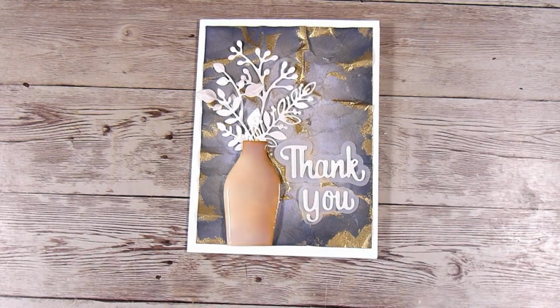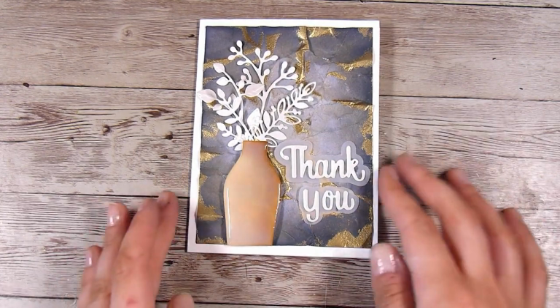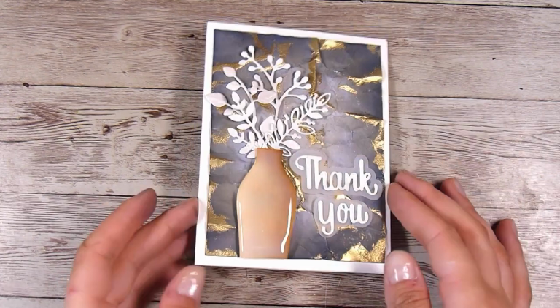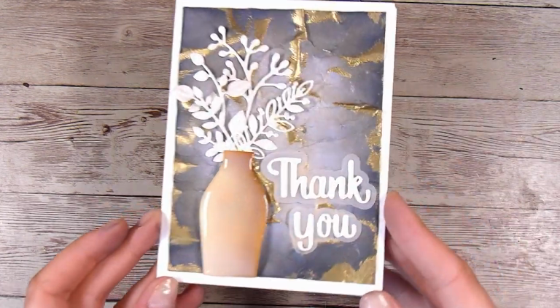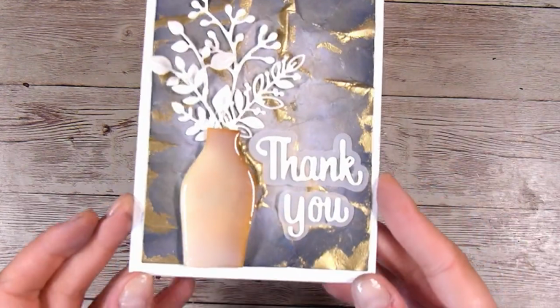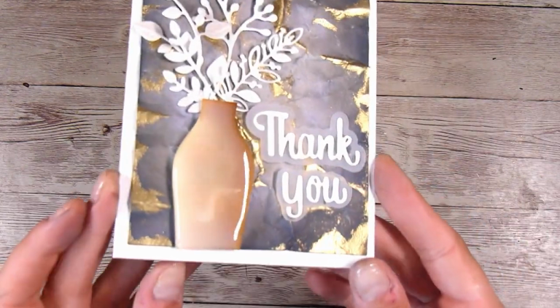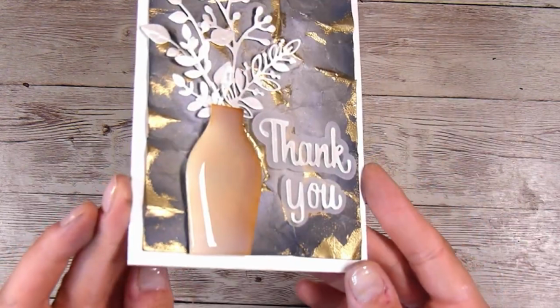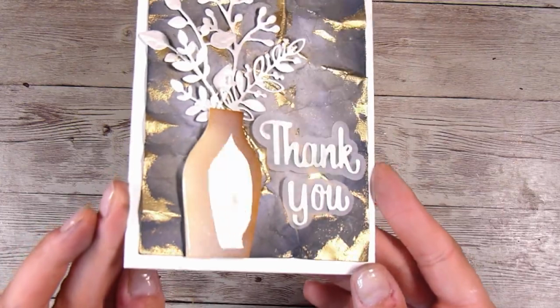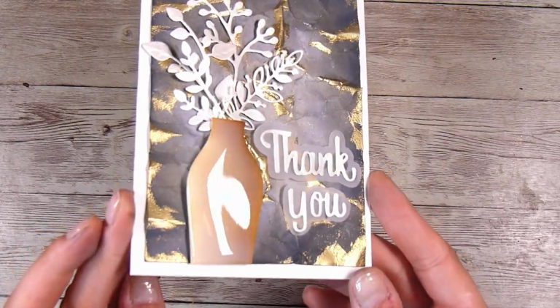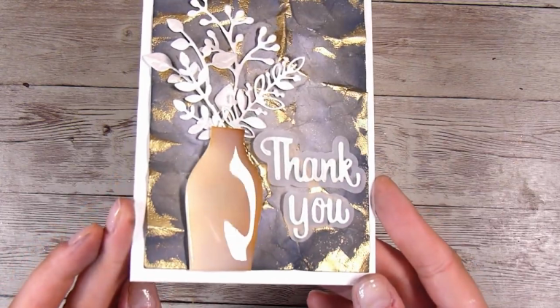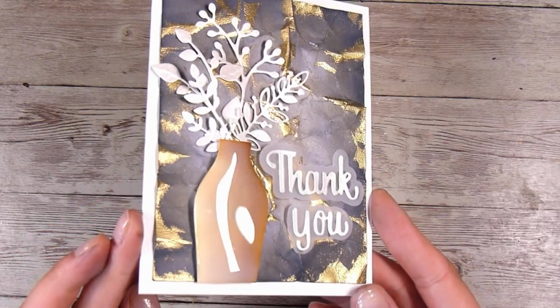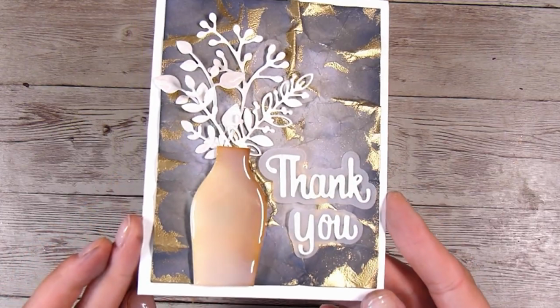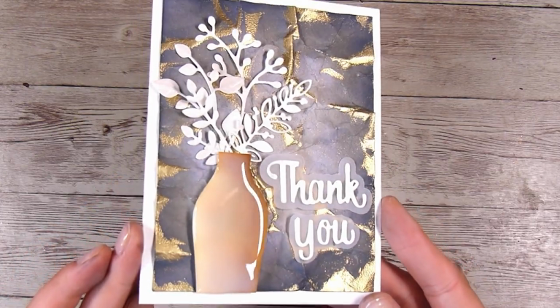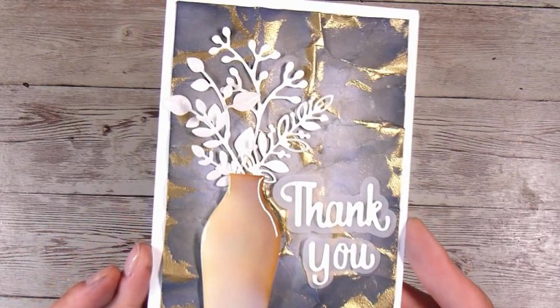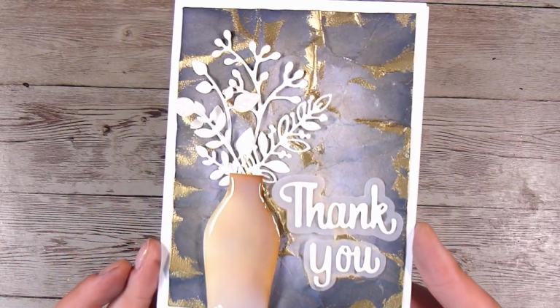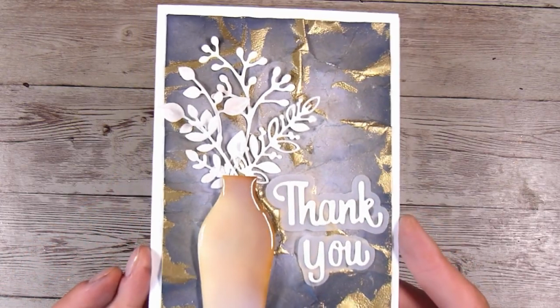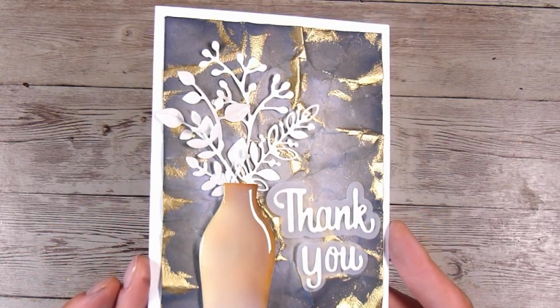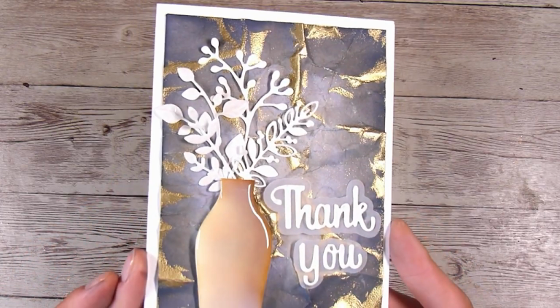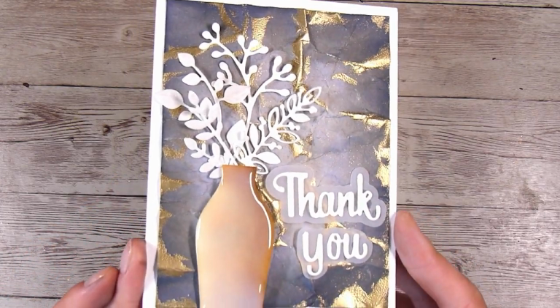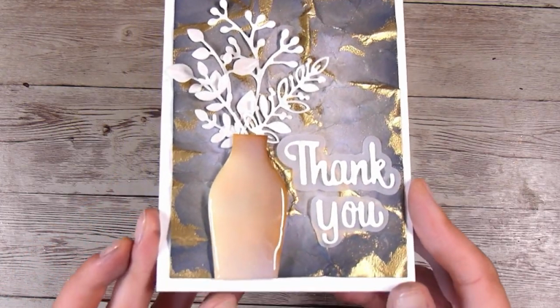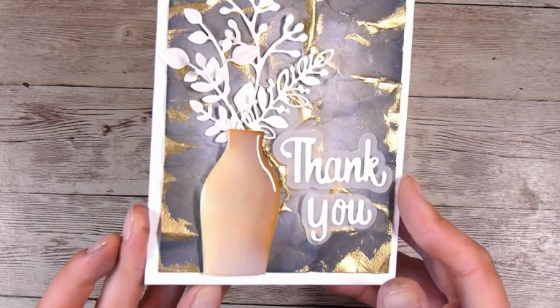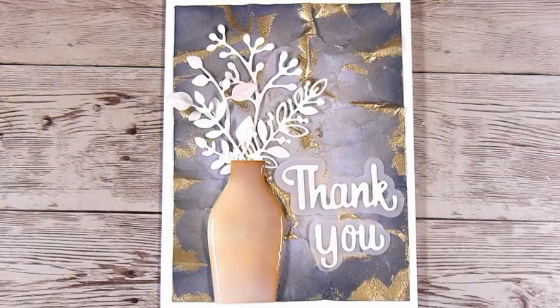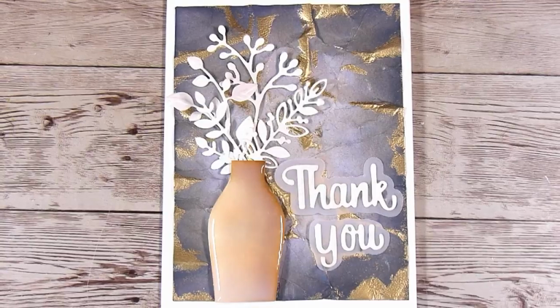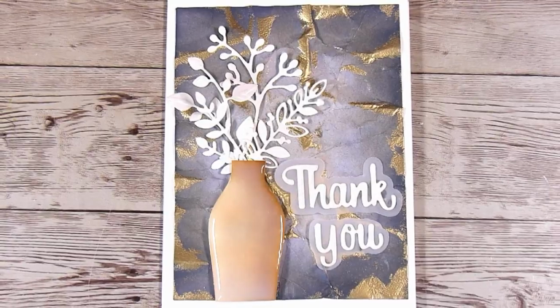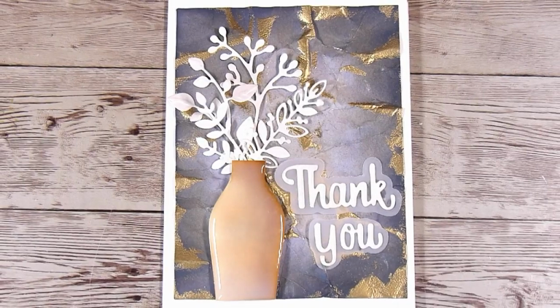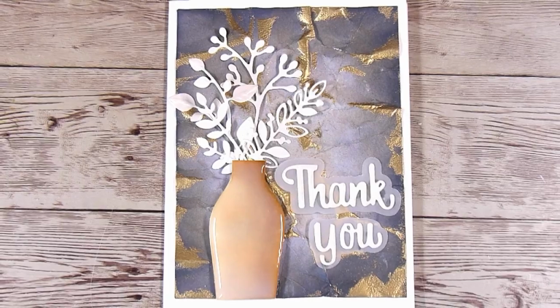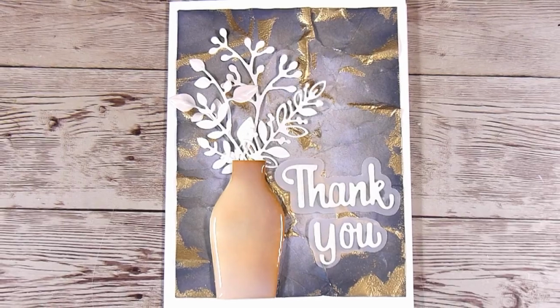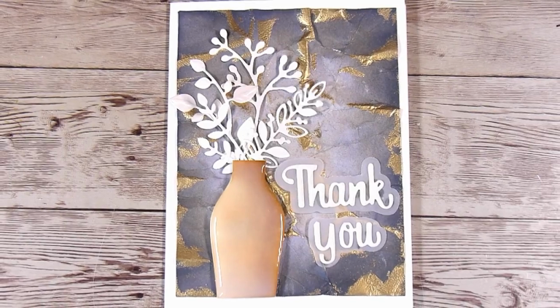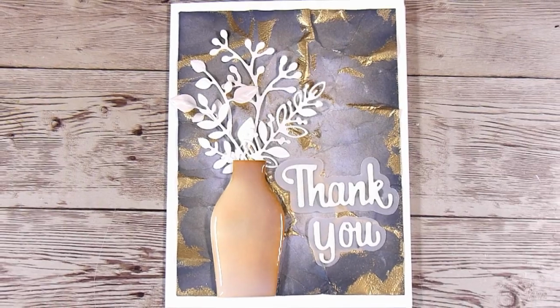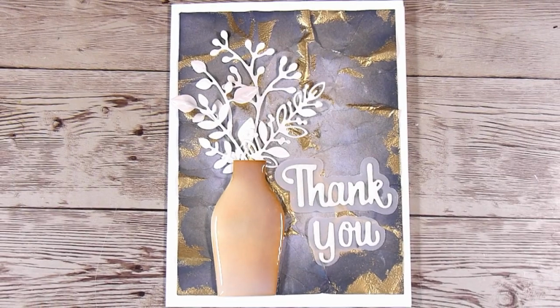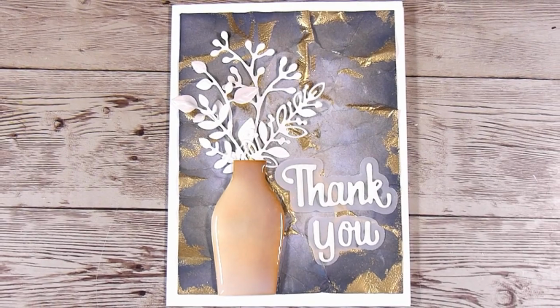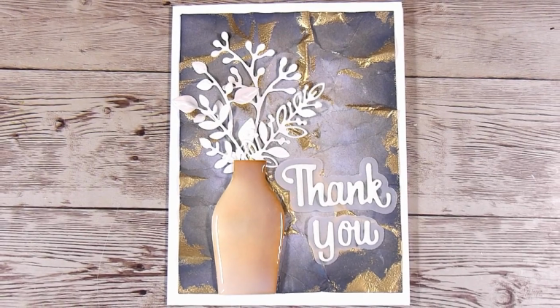Thank you so much for joining me. Let me know what you think in the comments section down below — I love reading all of your comments, and I can't wait to see you guys in the next video. See you then, bye!